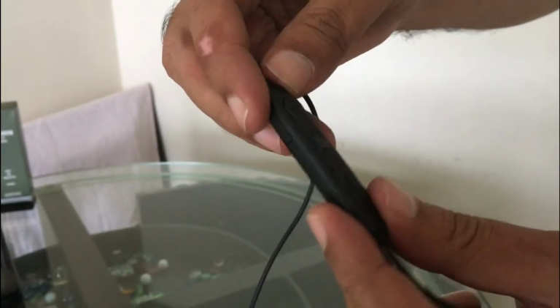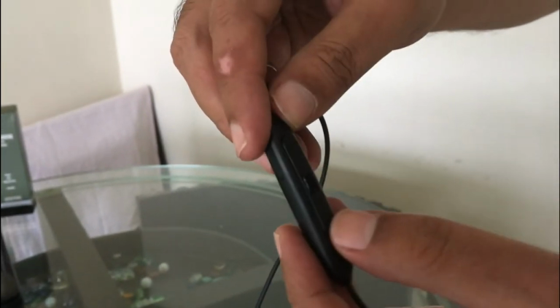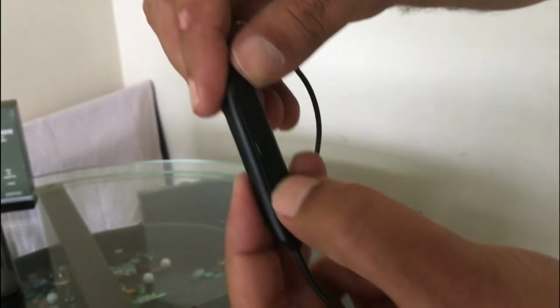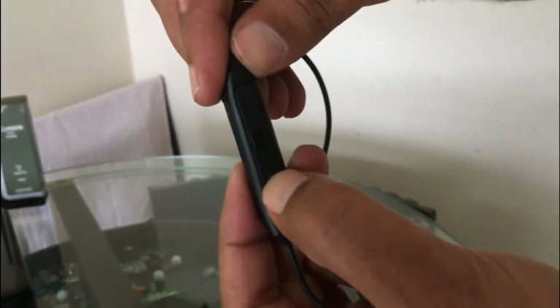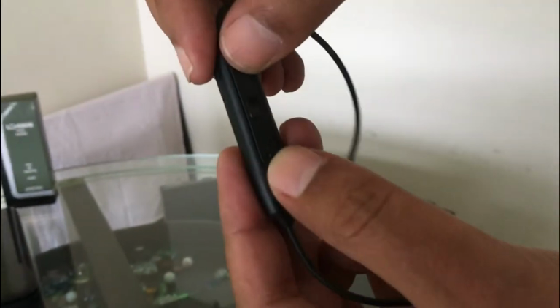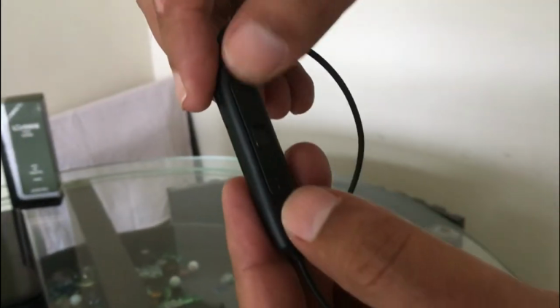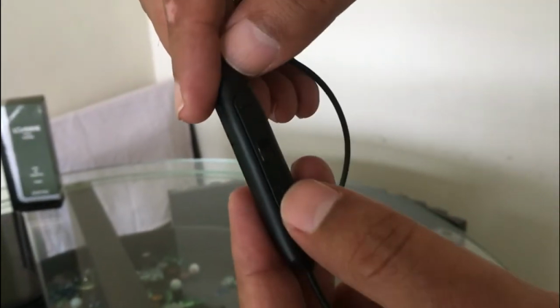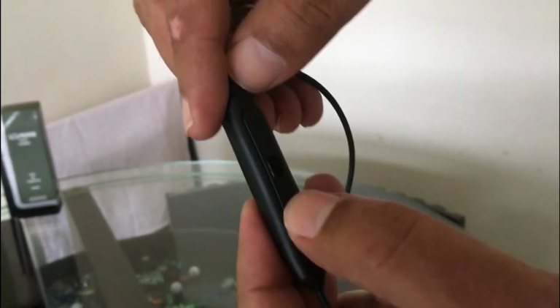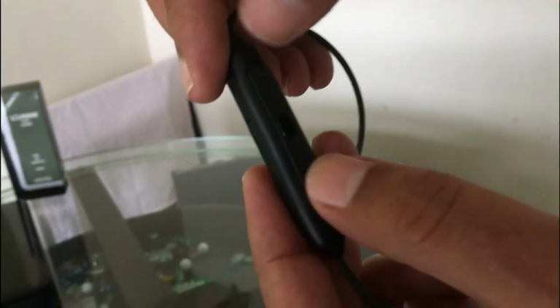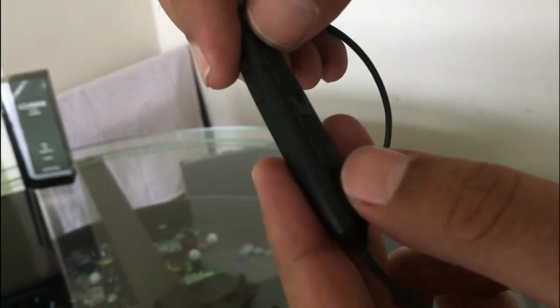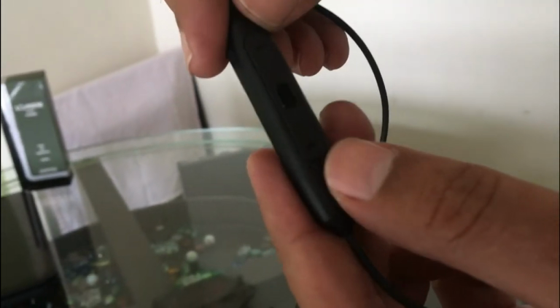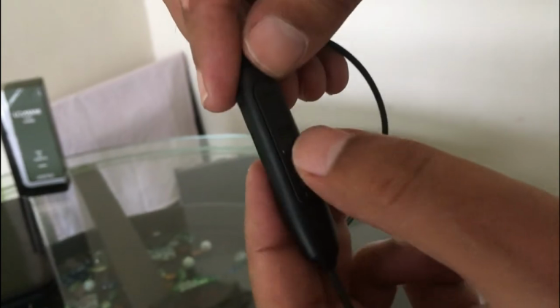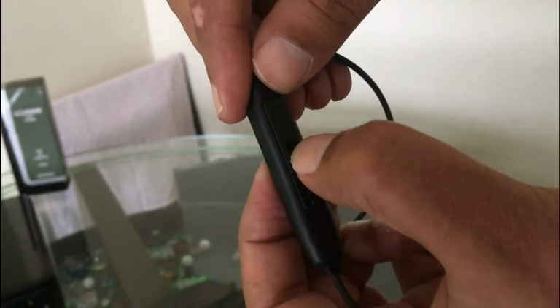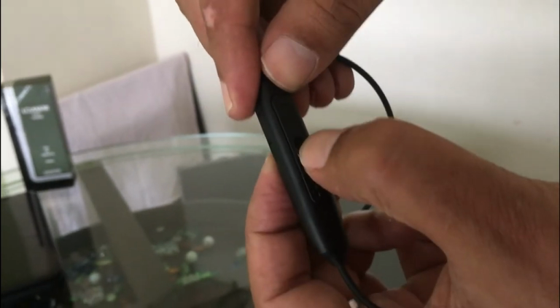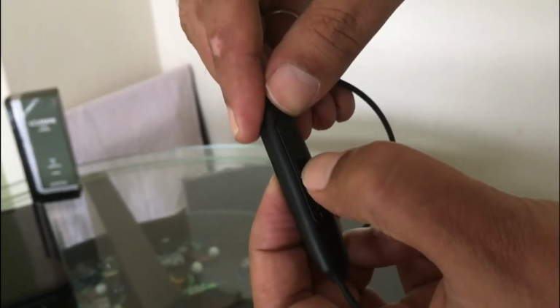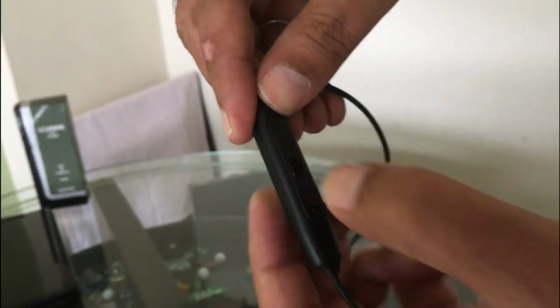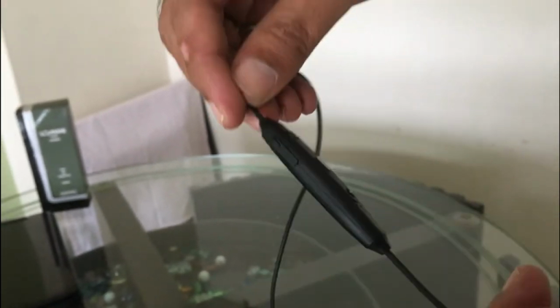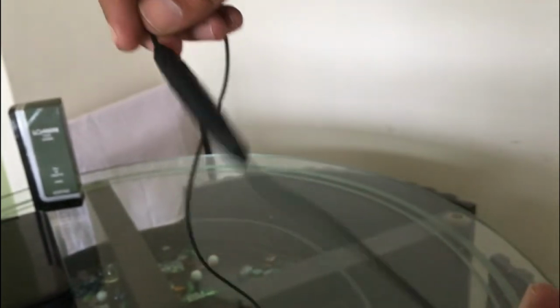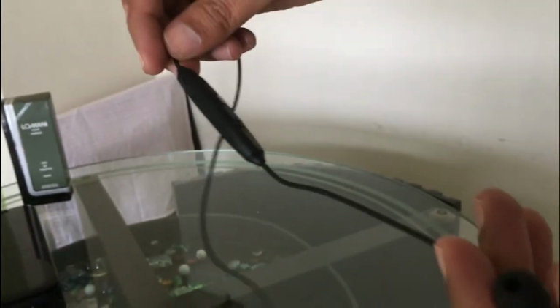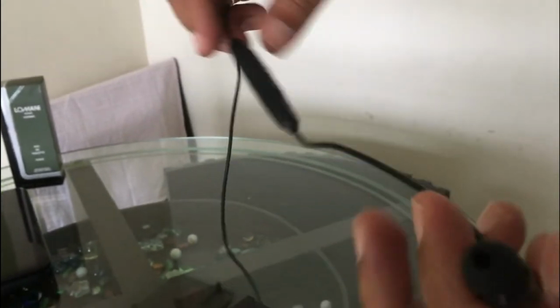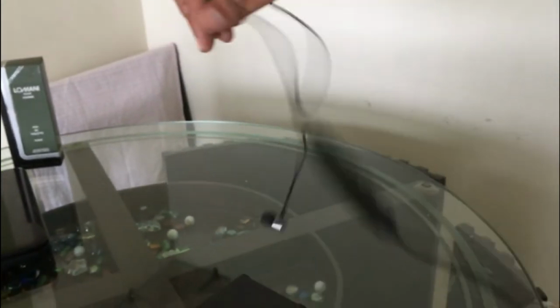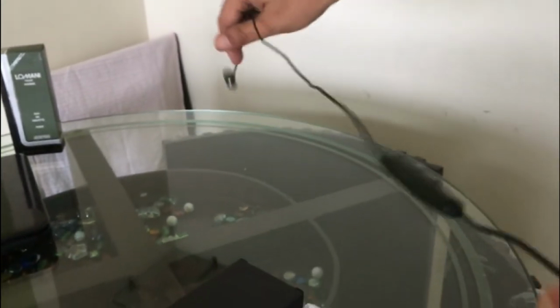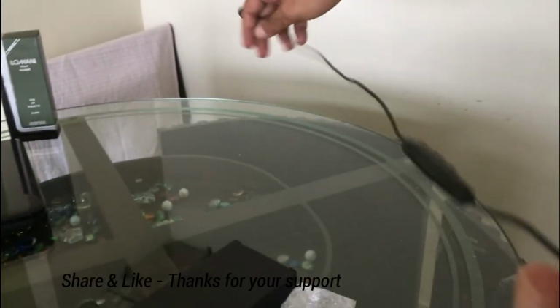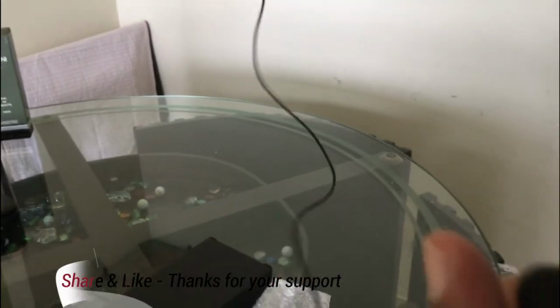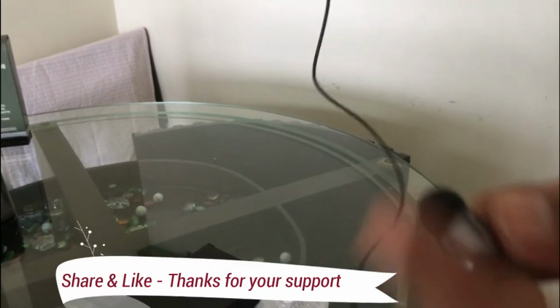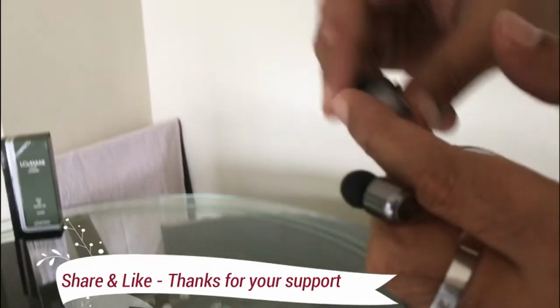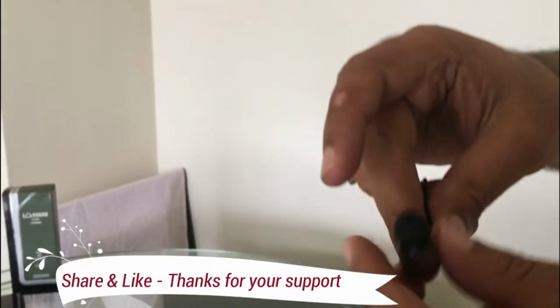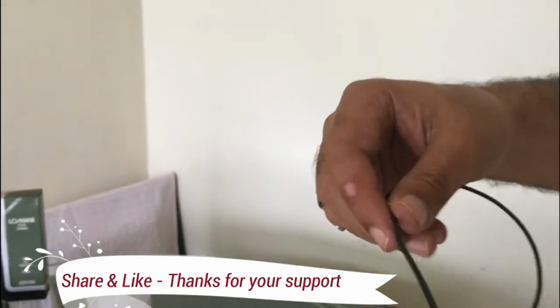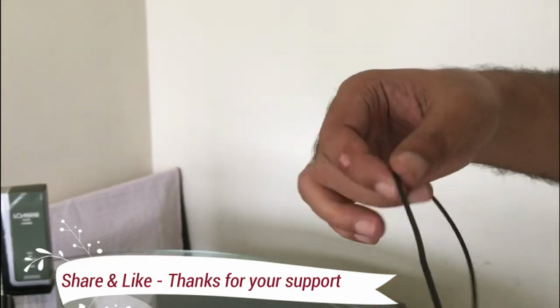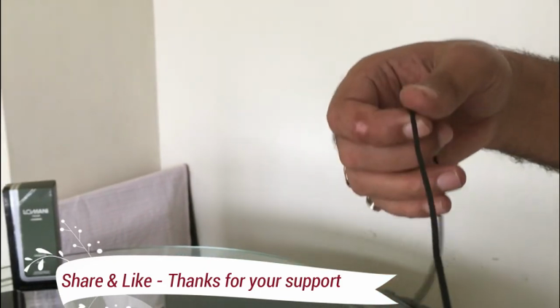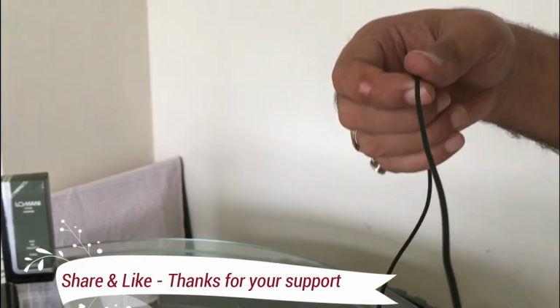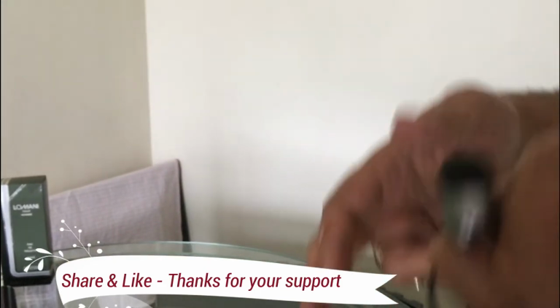This is the USB connector, and this is the plus and minus — volume up and down. This is the call disconnect button. Overall, the cable quality is good. It is a very good device.